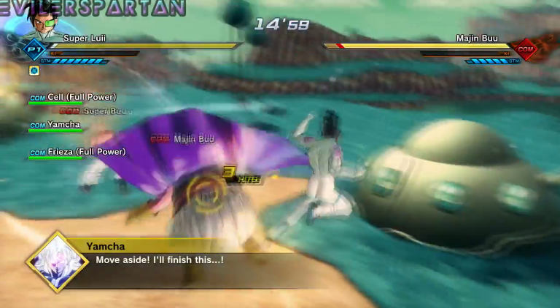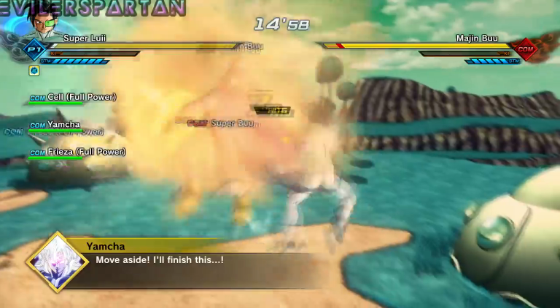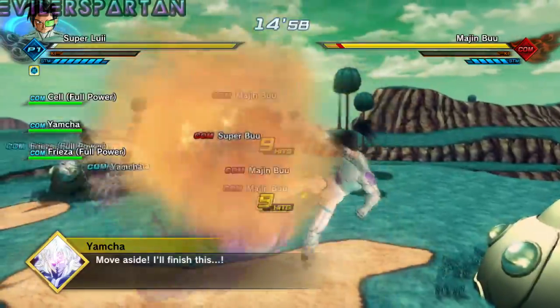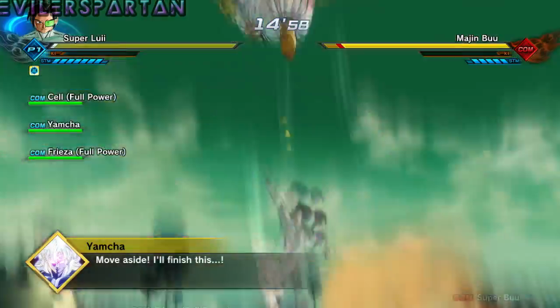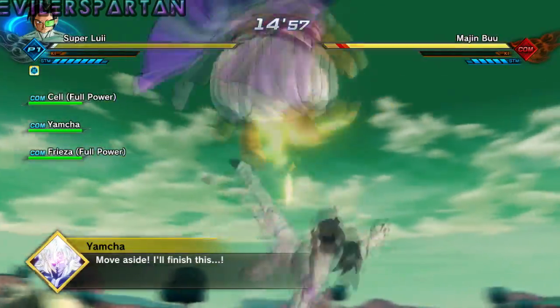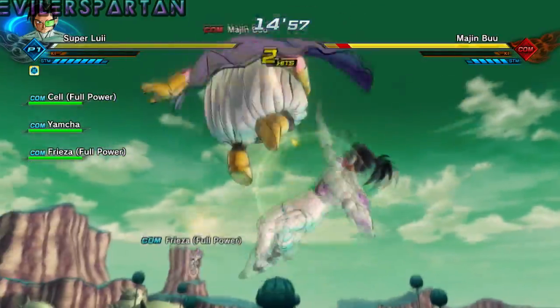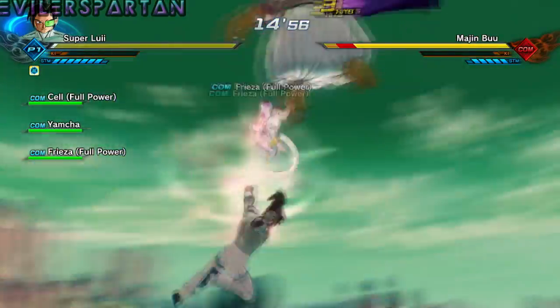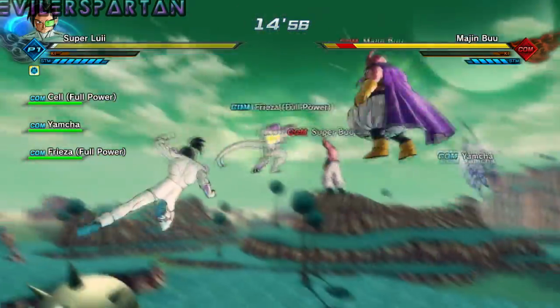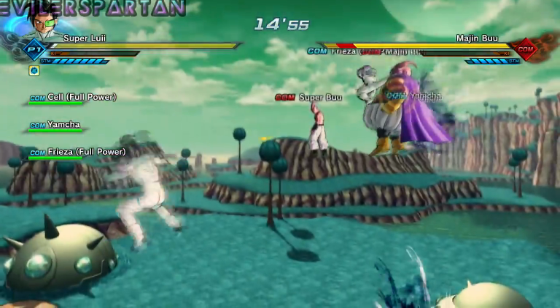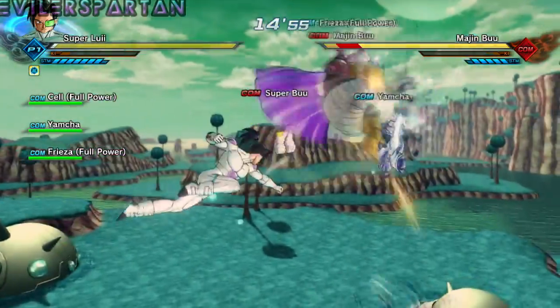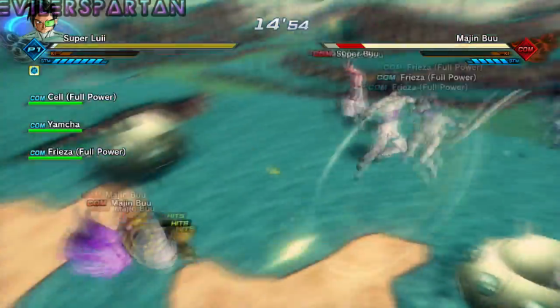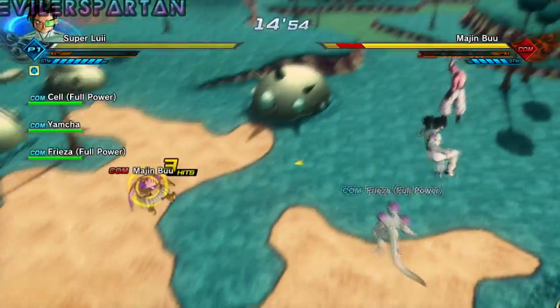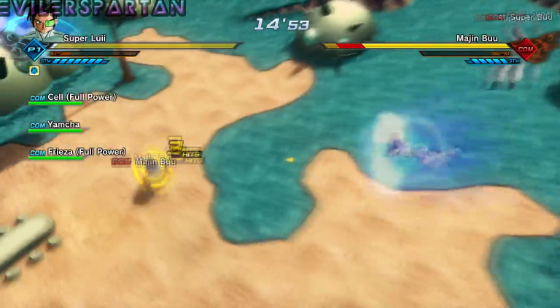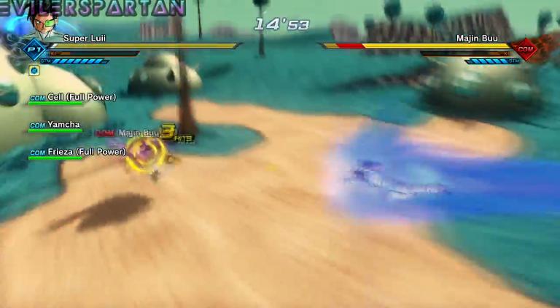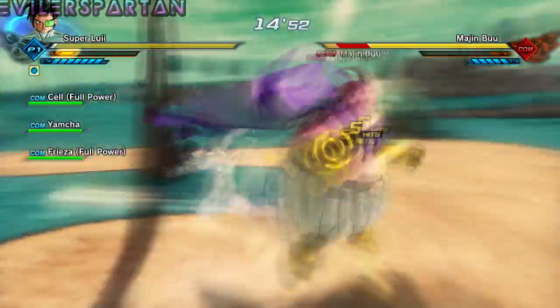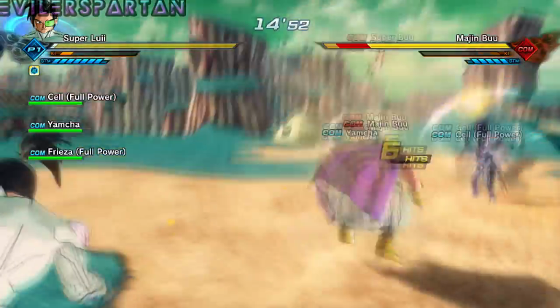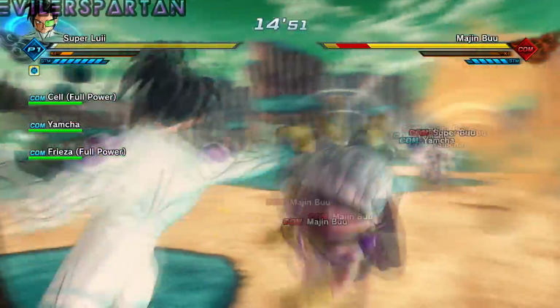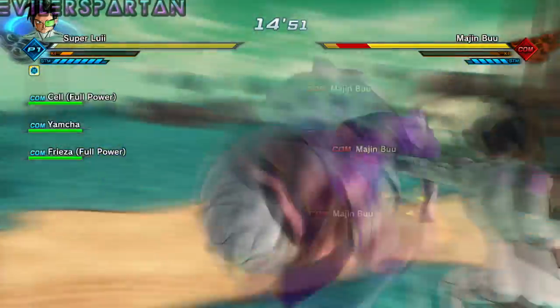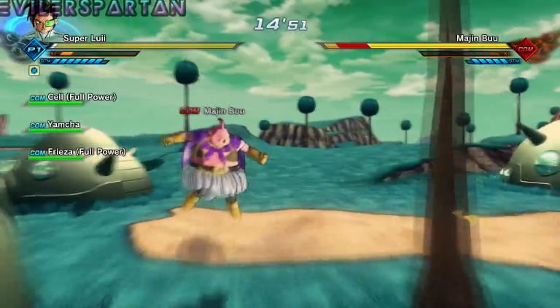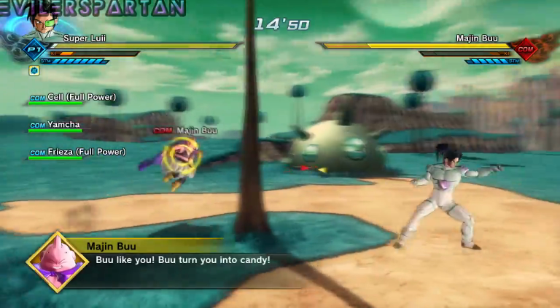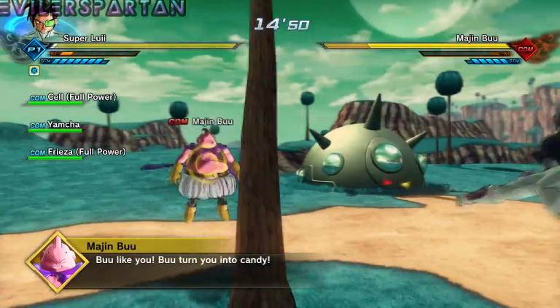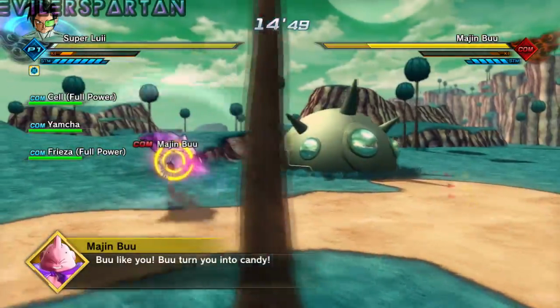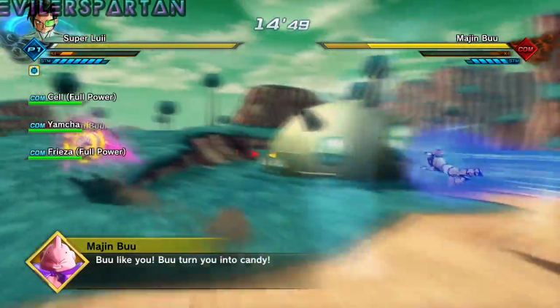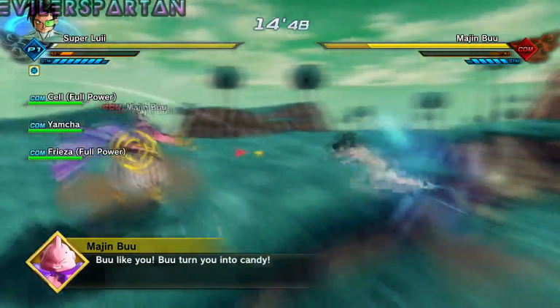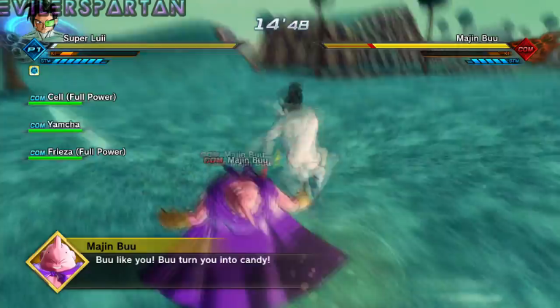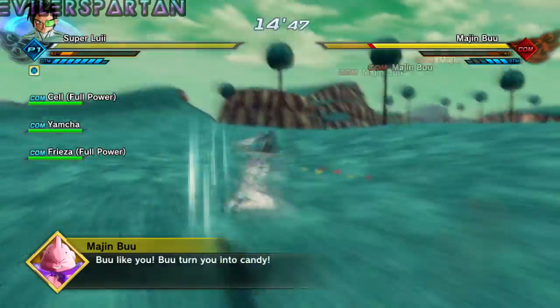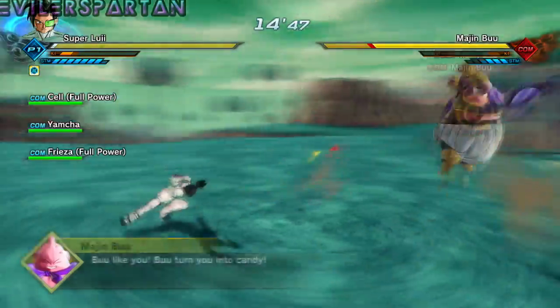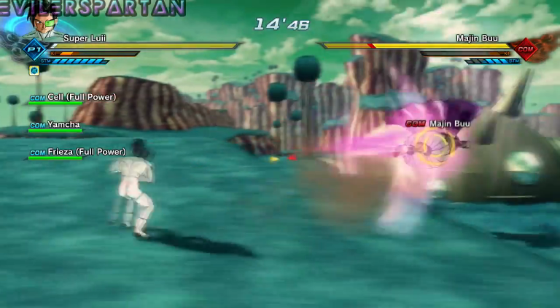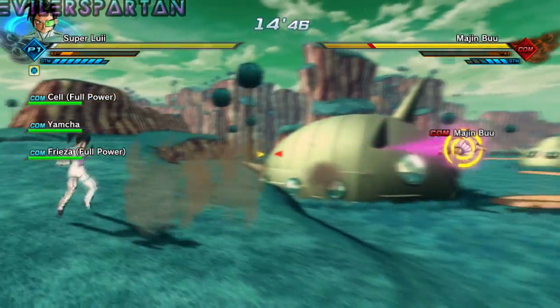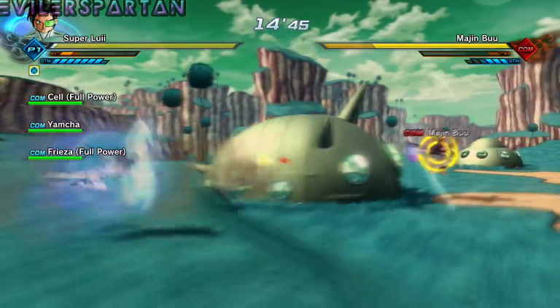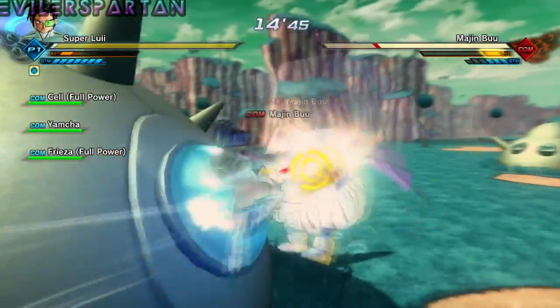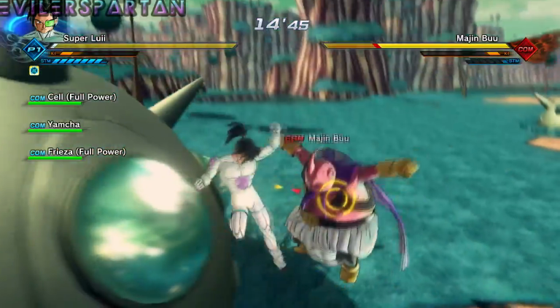You'll fight Majin Buu, Super Buu, and then Kid Buu. Then Gotenks should come out and then Vegito. This mission is not too hard at all, but stupid Buu keeps running away from me.